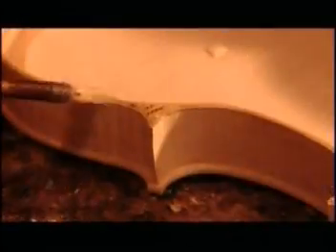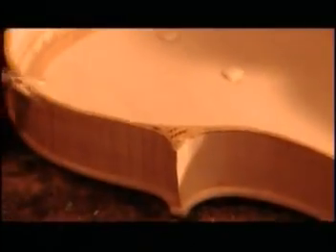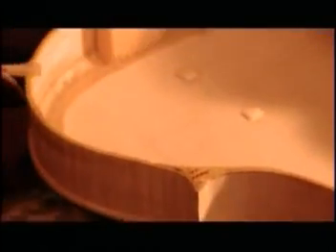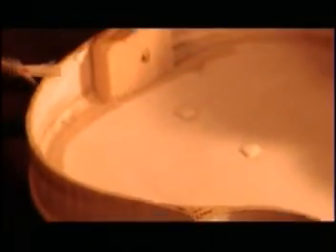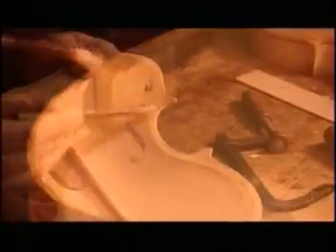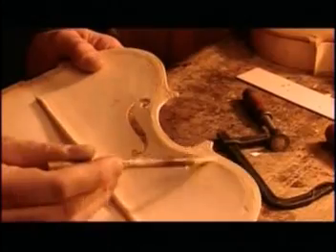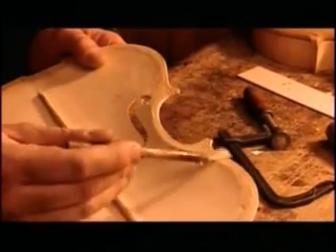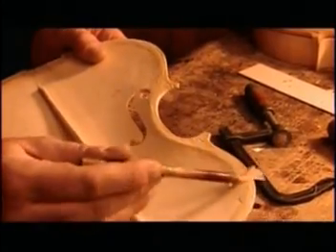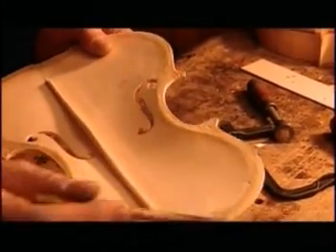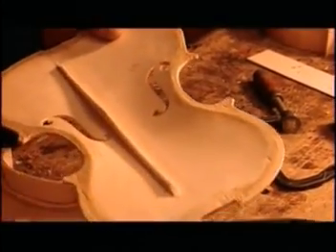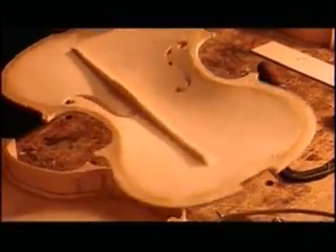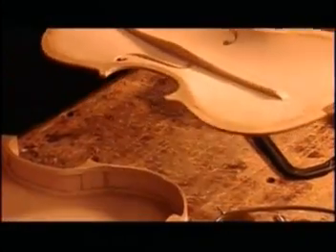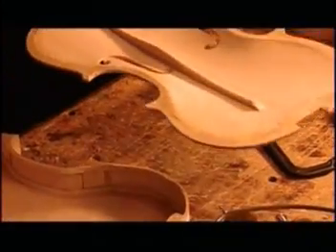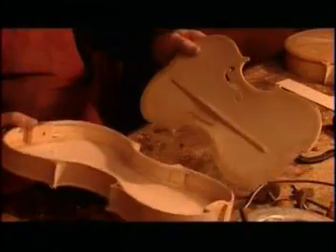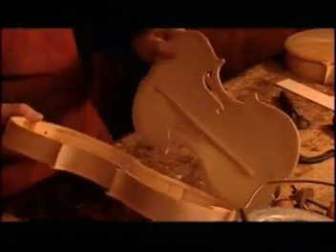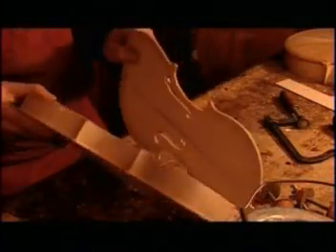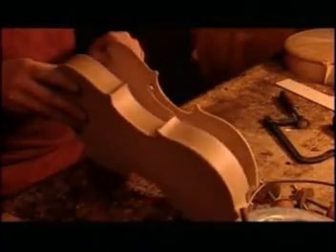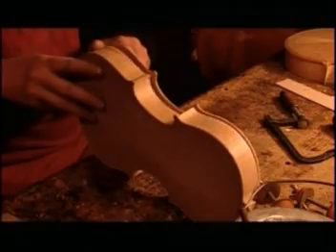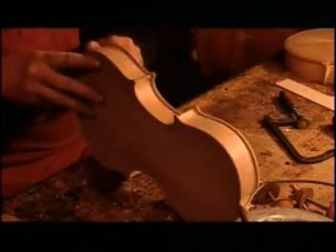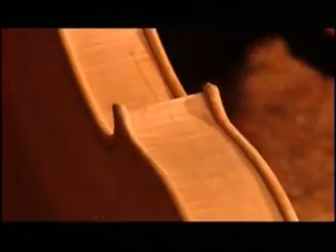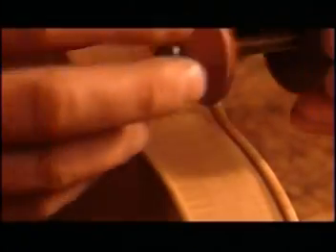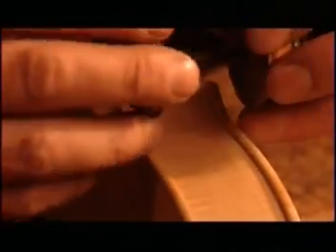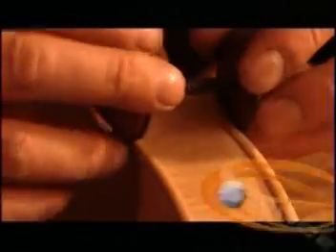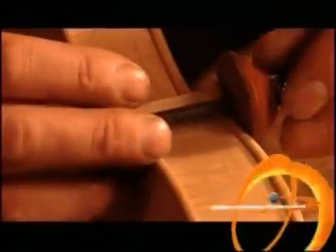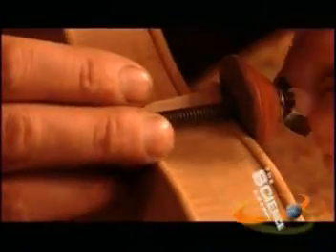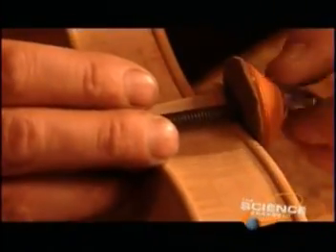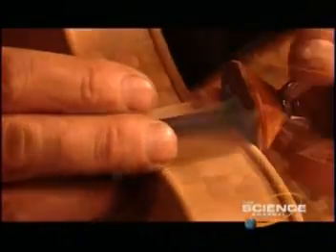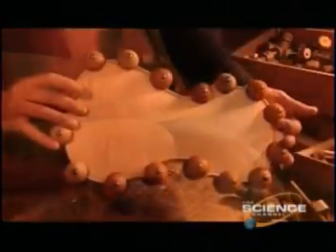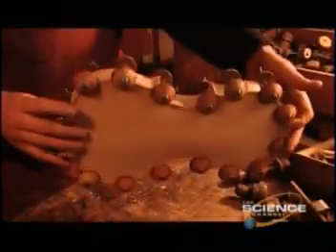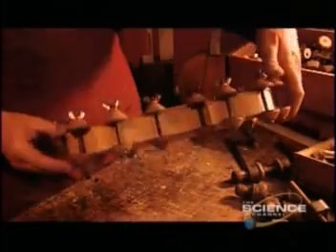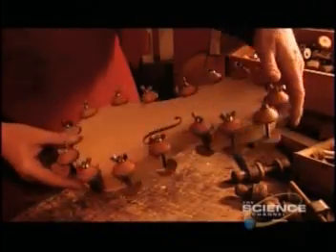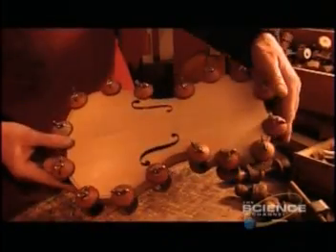They make the violin's front, or belly, from a solid piece of spruce. To the underside, they glue a spruce support bar called the base bar. Sound escapes through the two curved slots called F-holes.